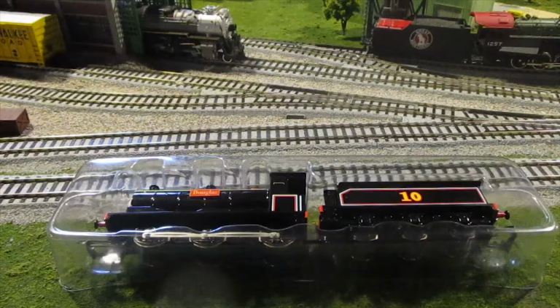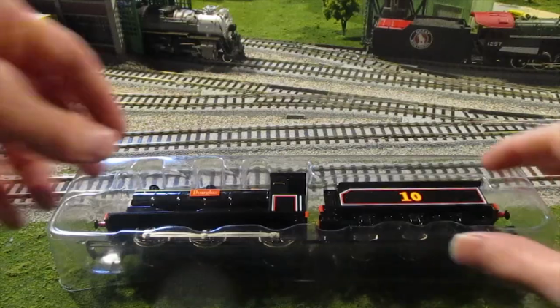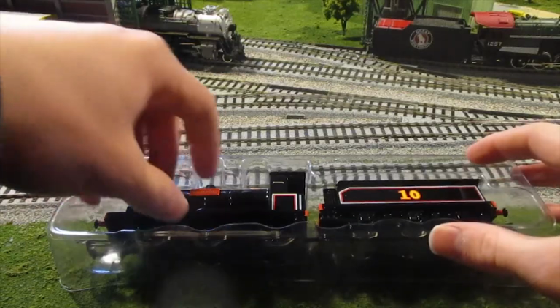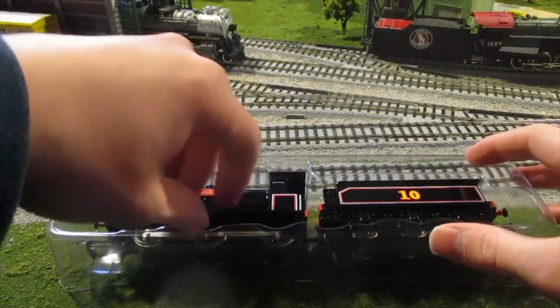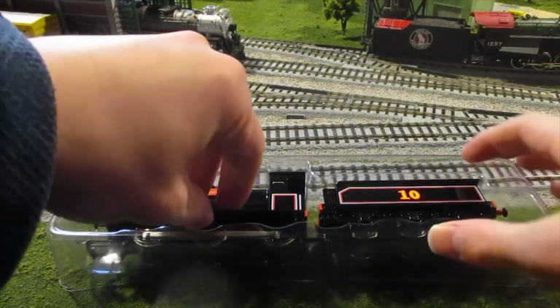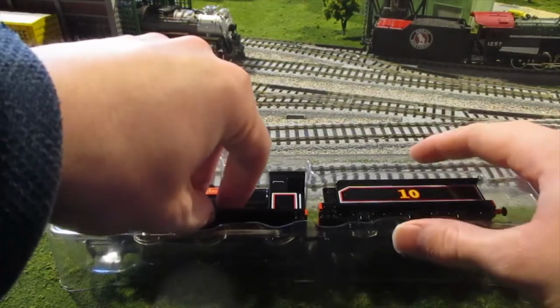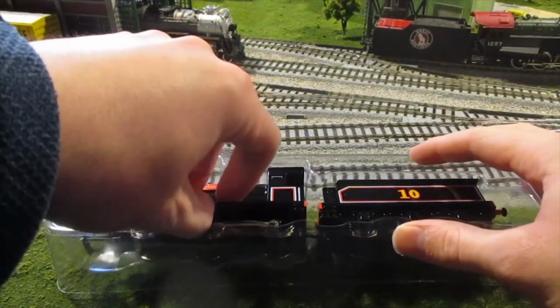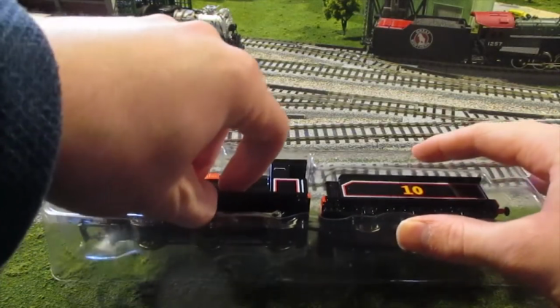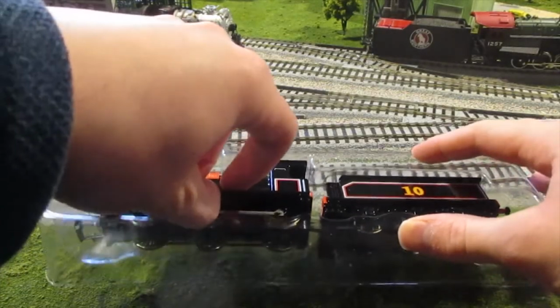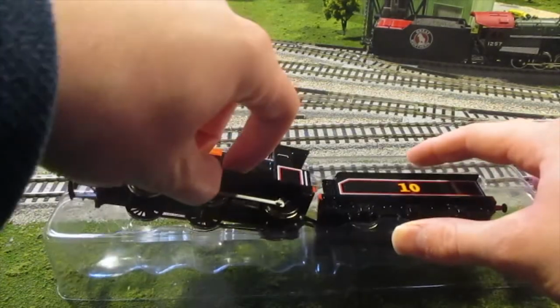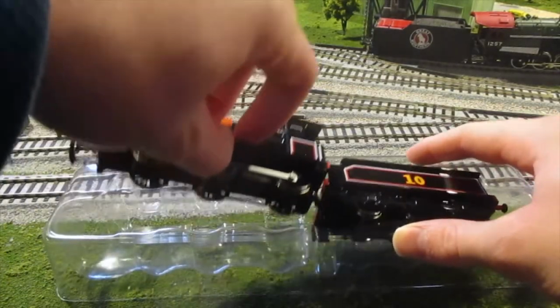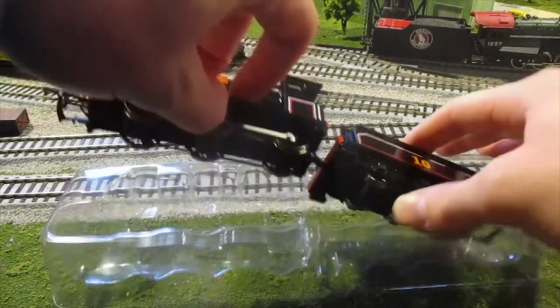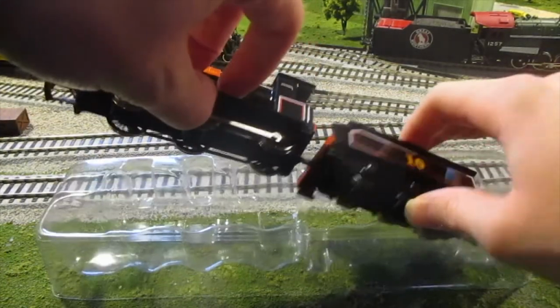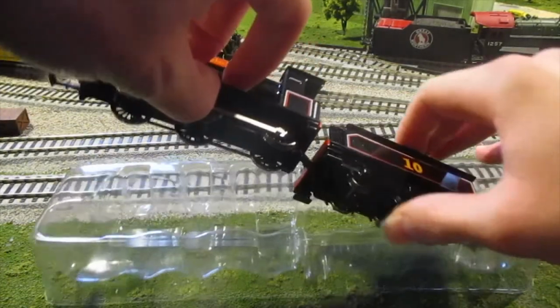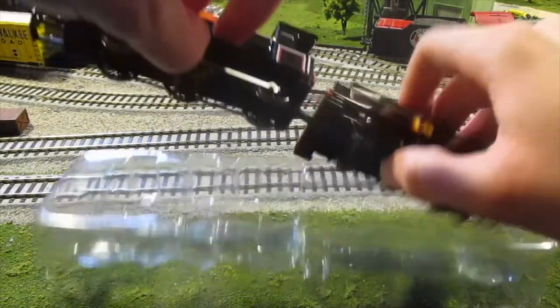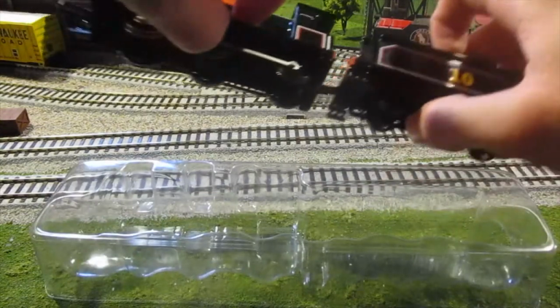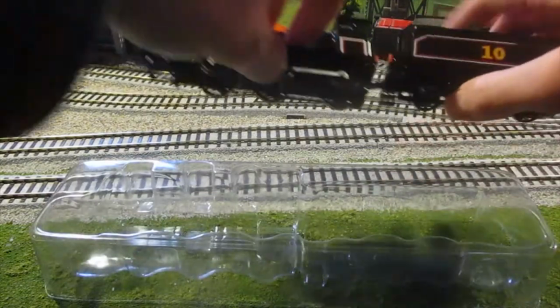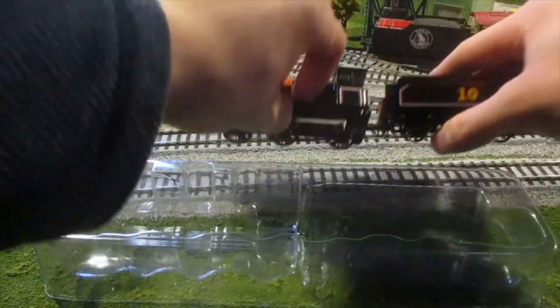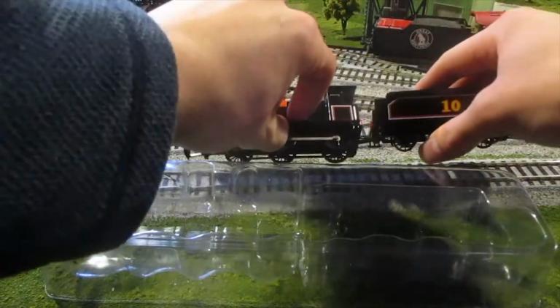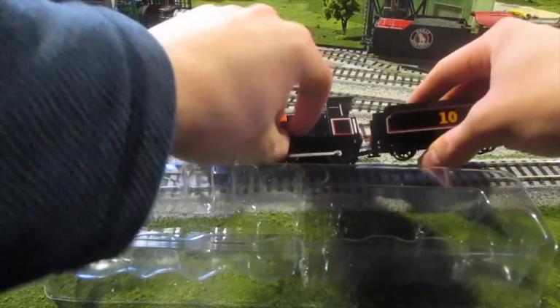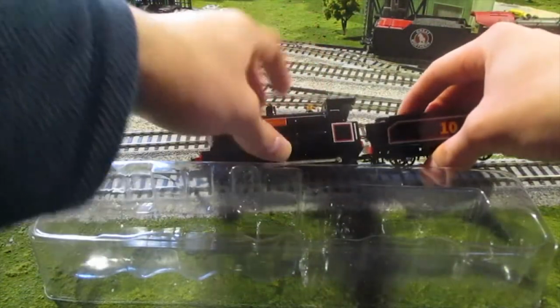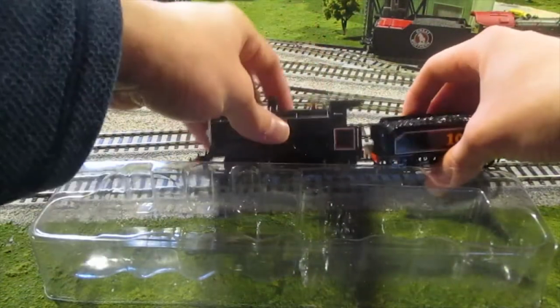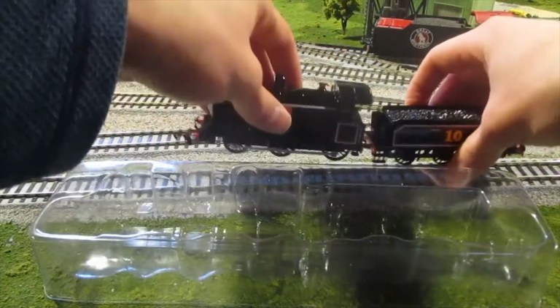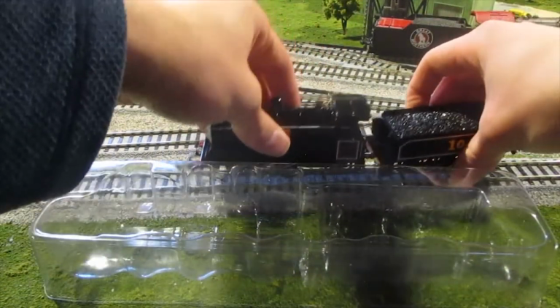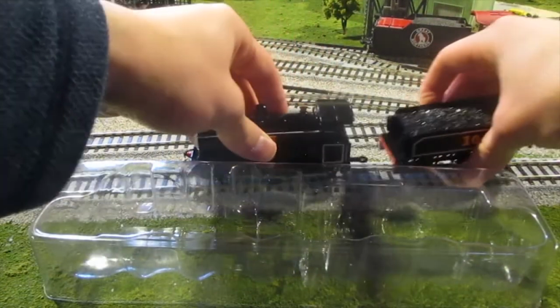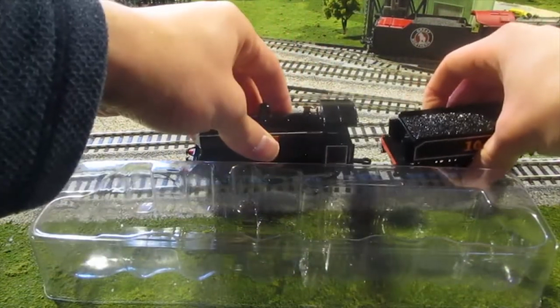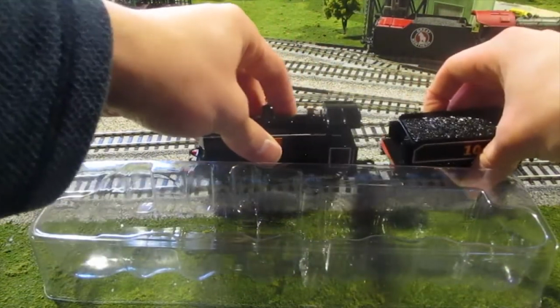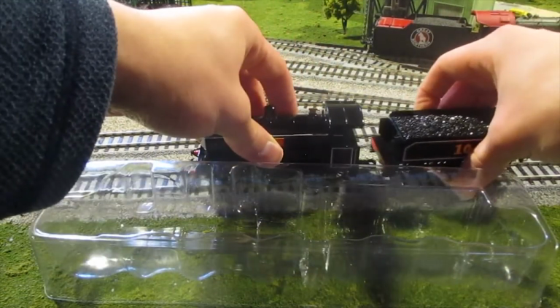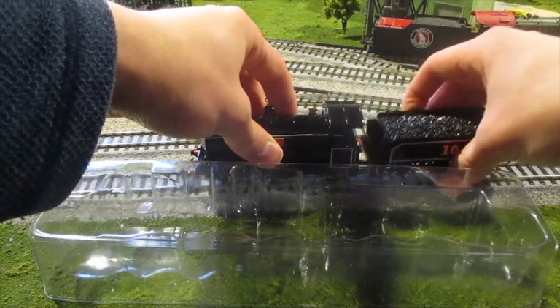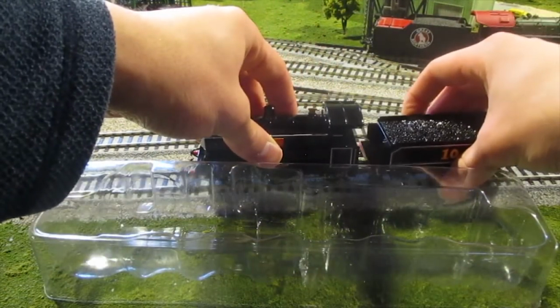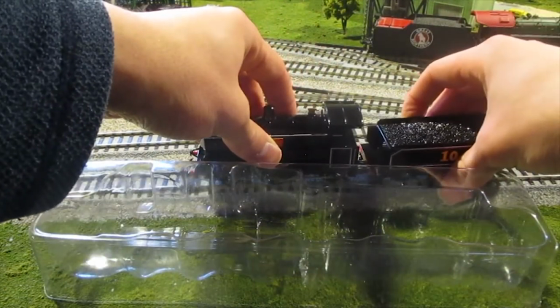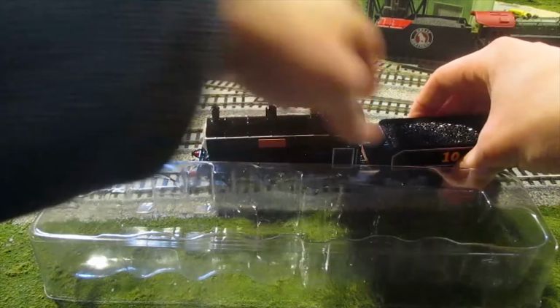You may have noticed that I only got Douglas and not Donald, but since they're the exact same model bar nameplates and number, I should be able to carry on with the review with only one engine.